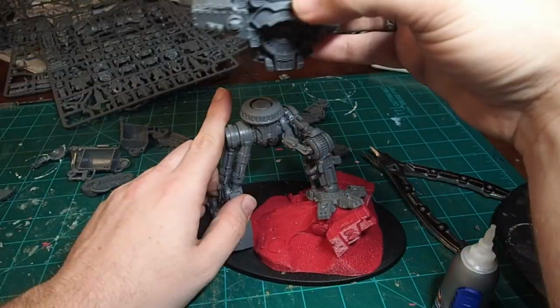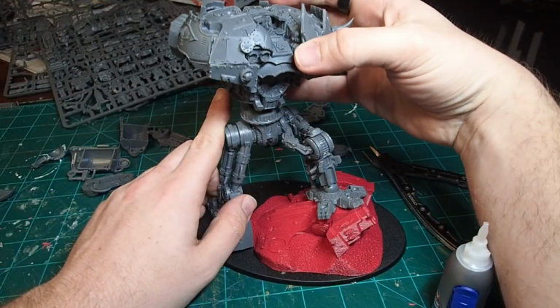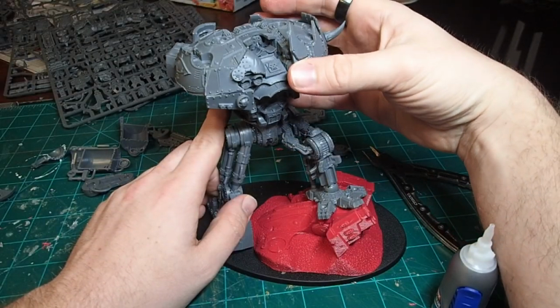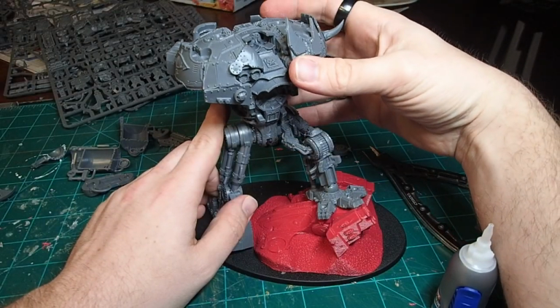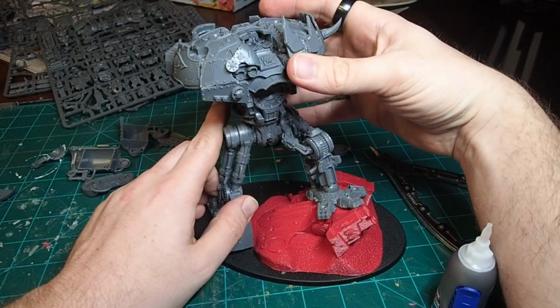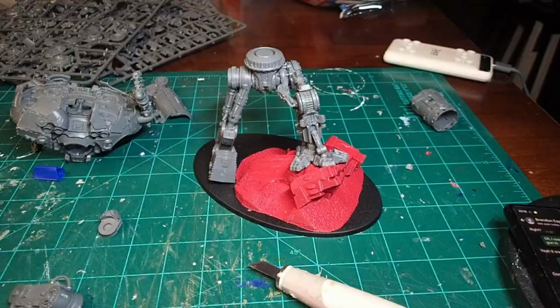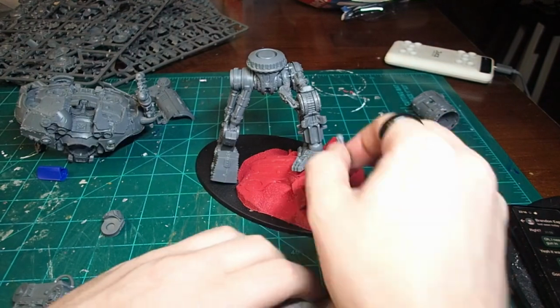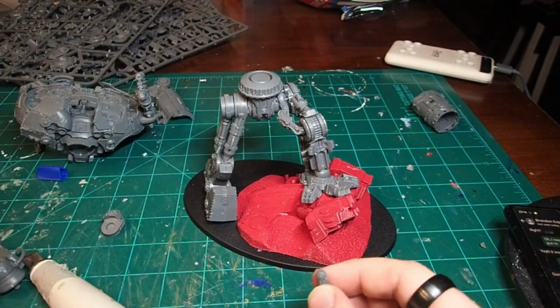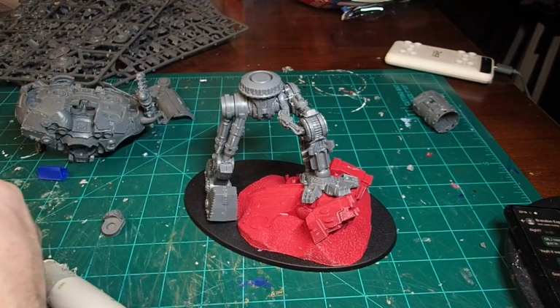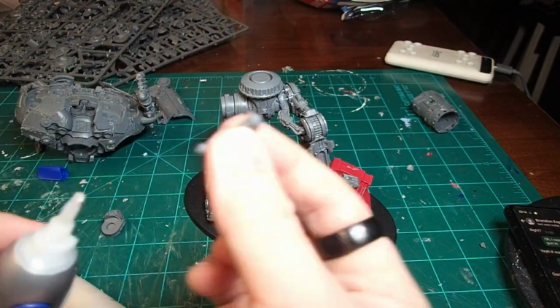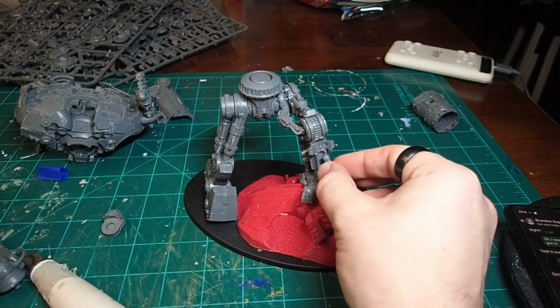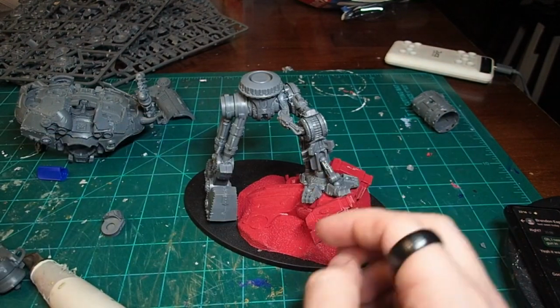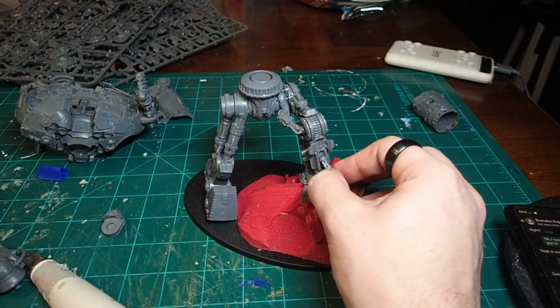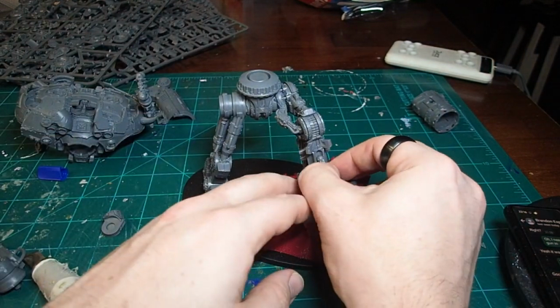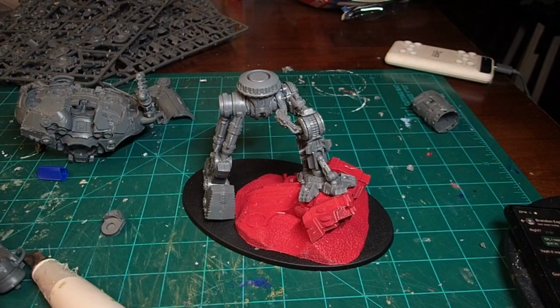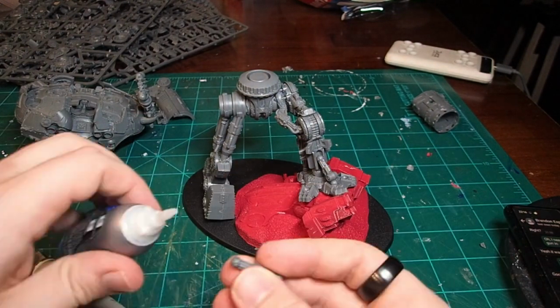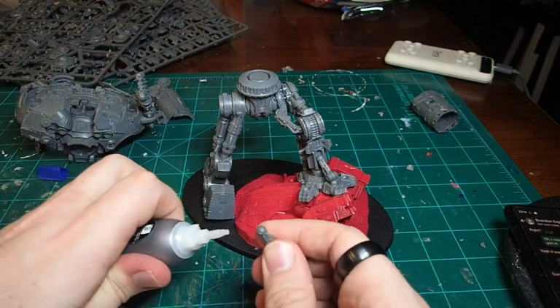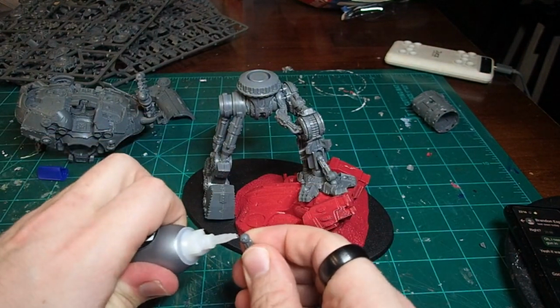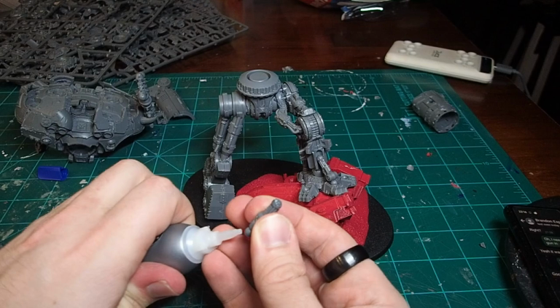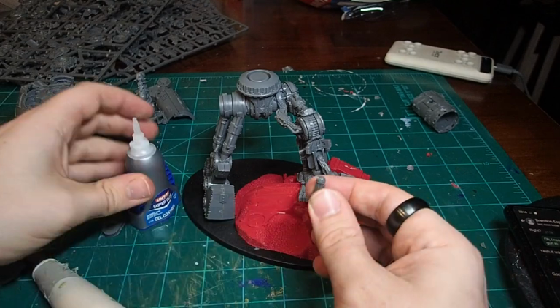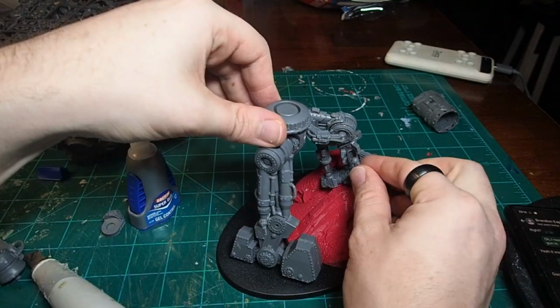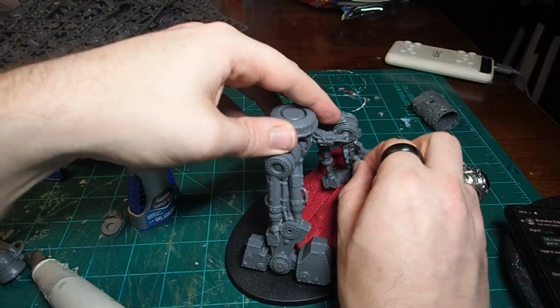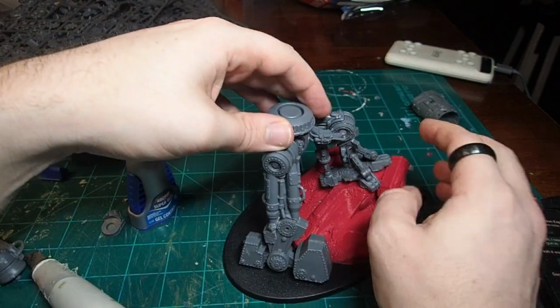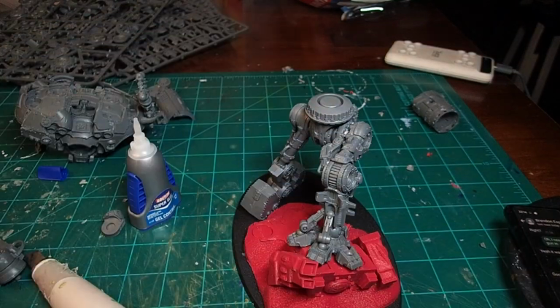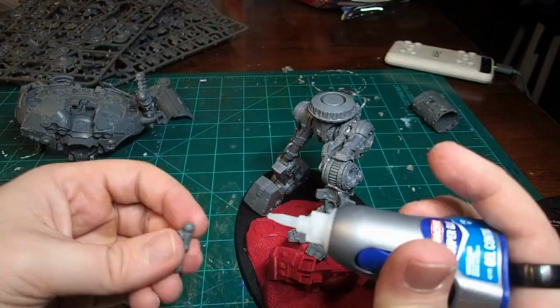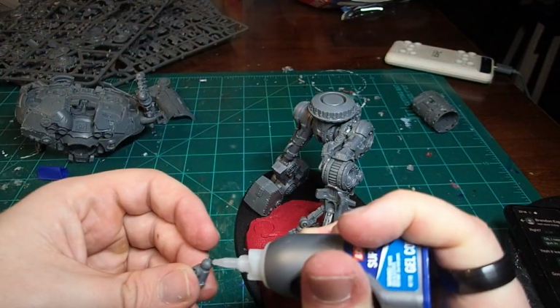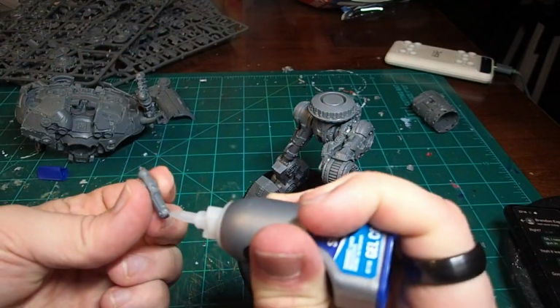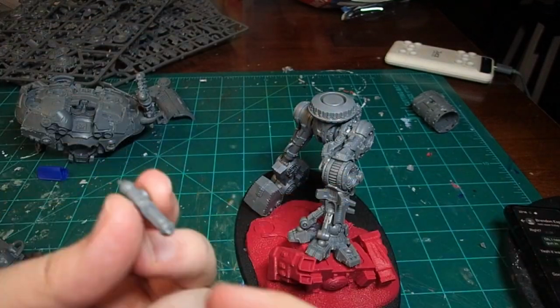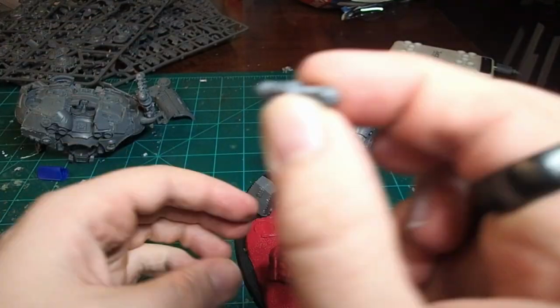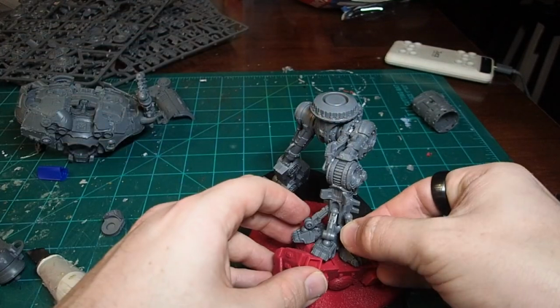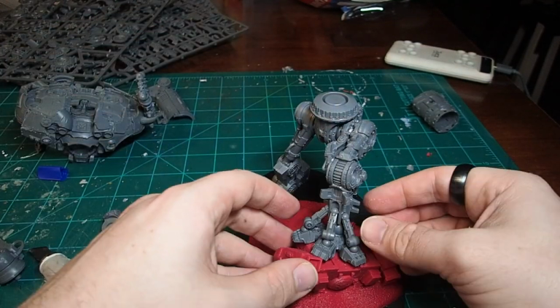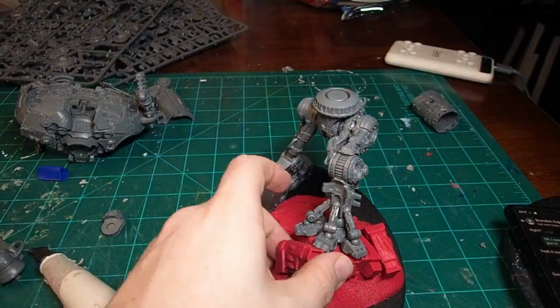Now we've got the basic setup for our legs. With the pose secured, we can come in and add all the other little details that go with the leg, like the other support struts for the front — since our pose is now locked in, it's a little bit easier to get them in the right position.